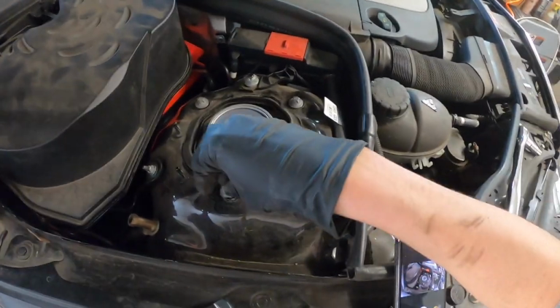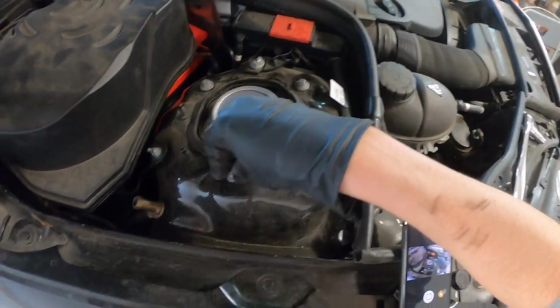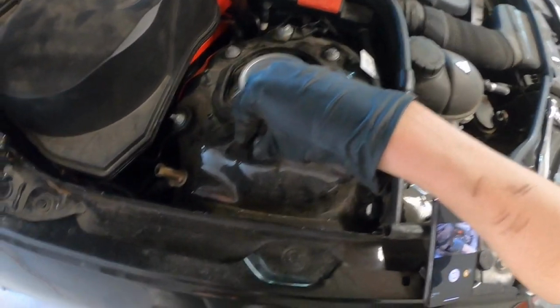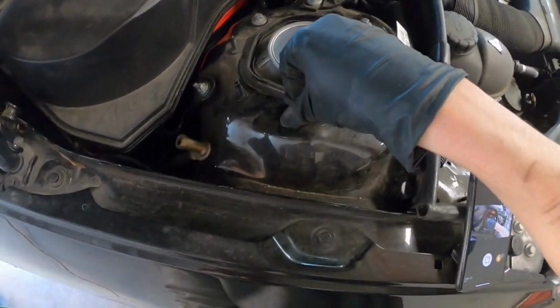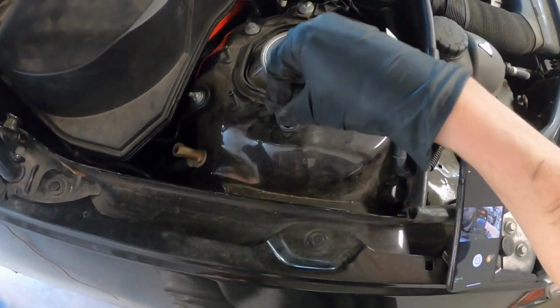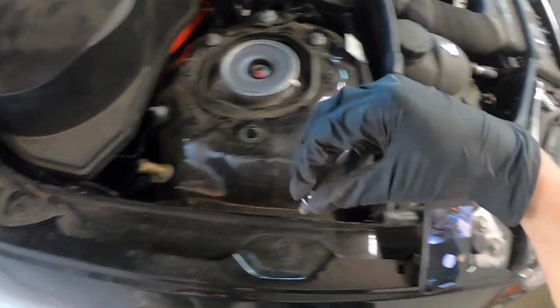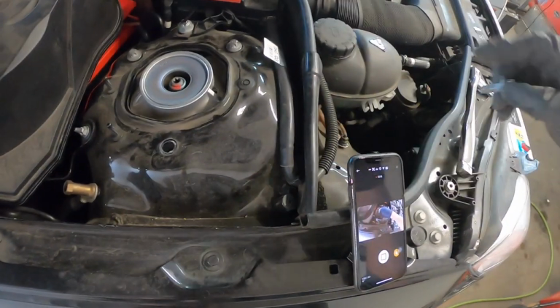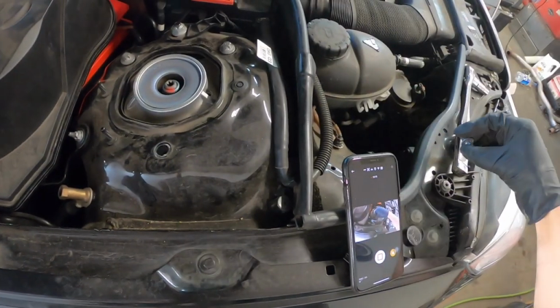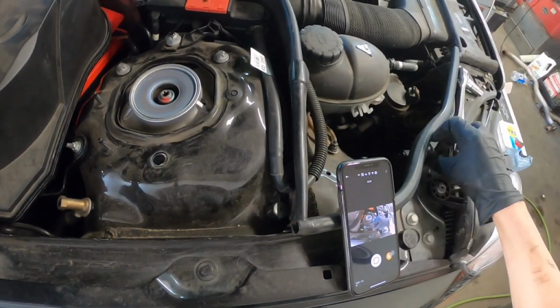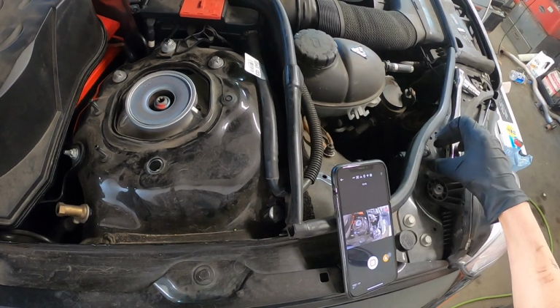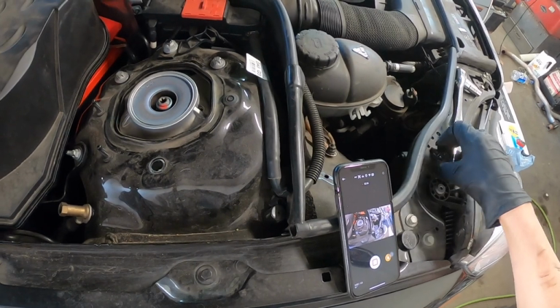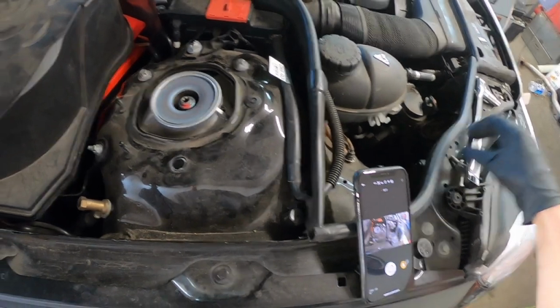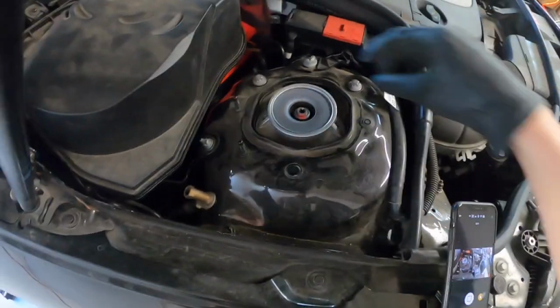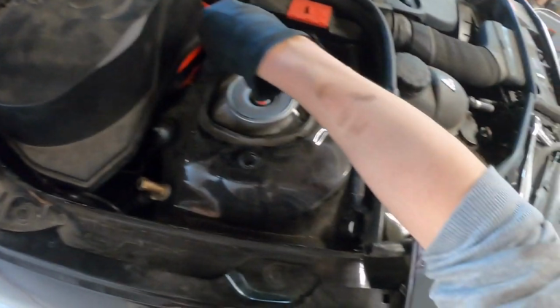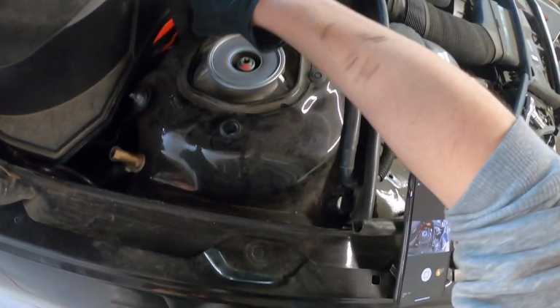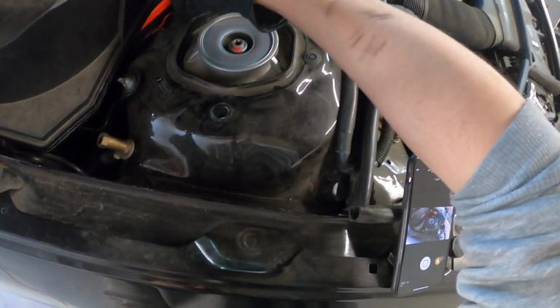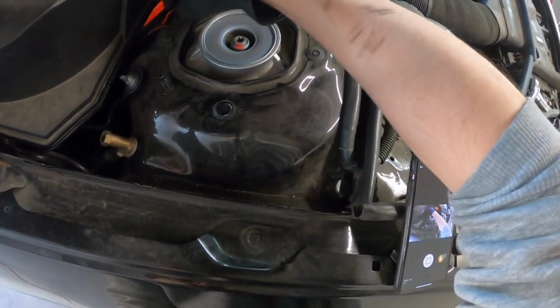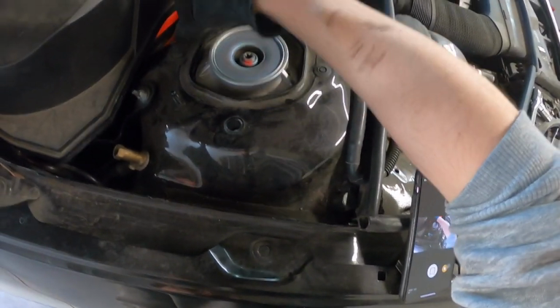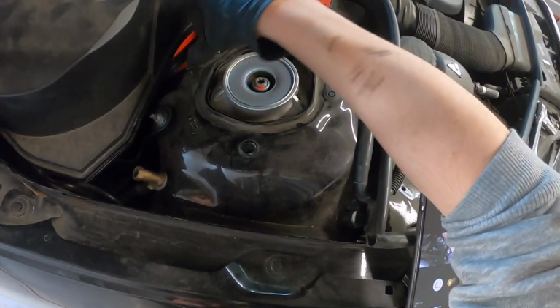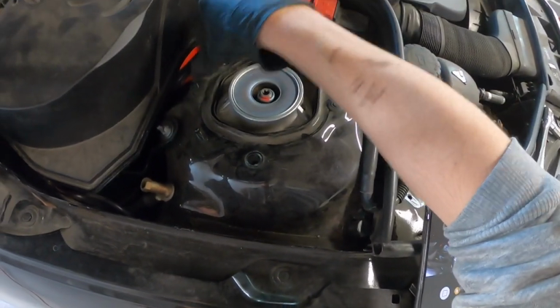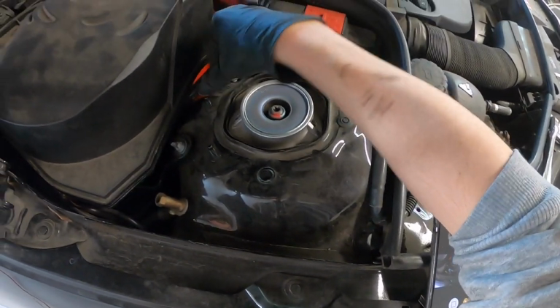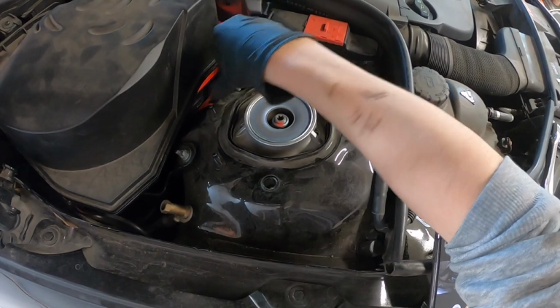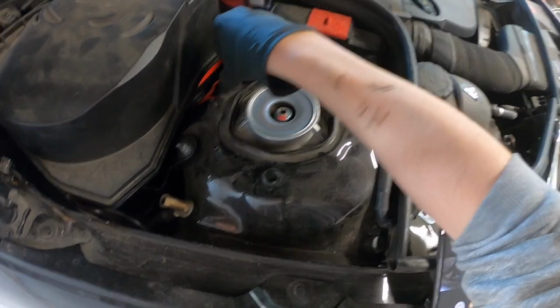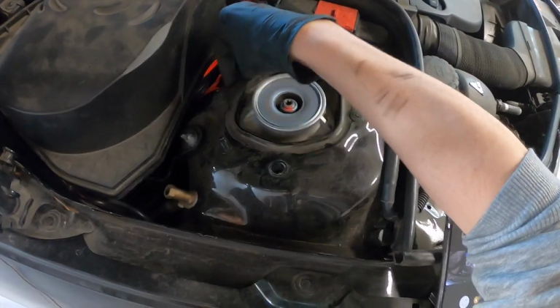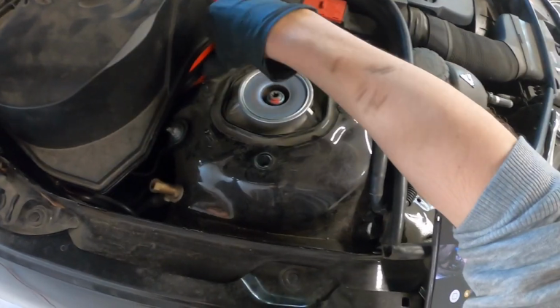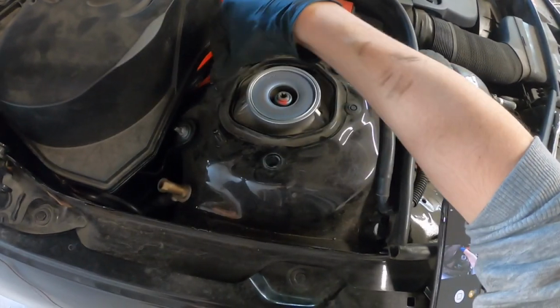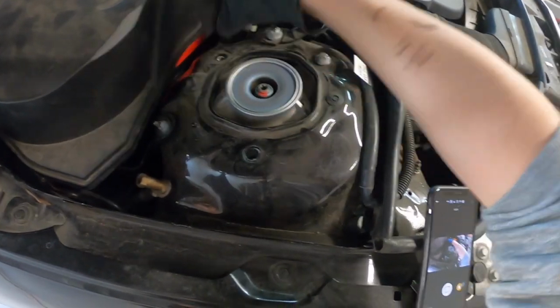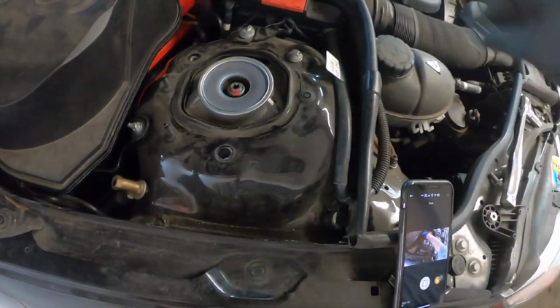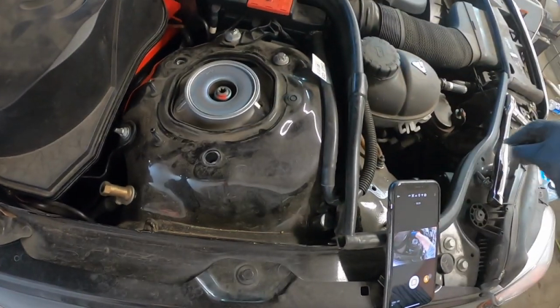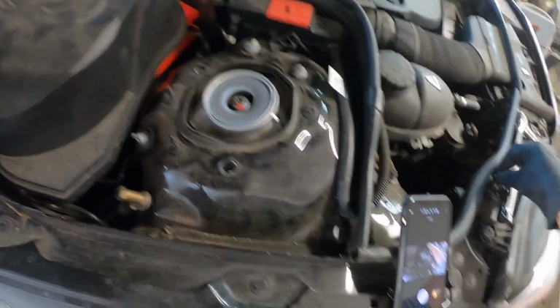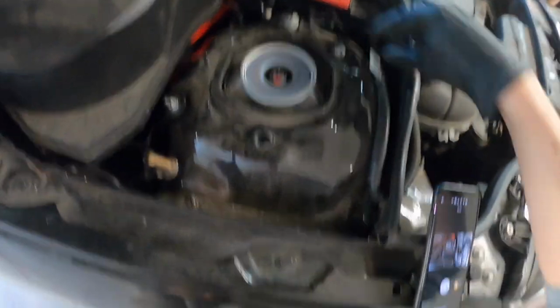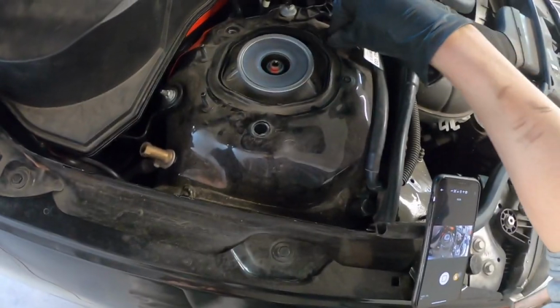I'm going to remove two of them, and then the third bolt I'm going to remove while with my other hand holding the strut, so it doesn't just fall down on the ground.